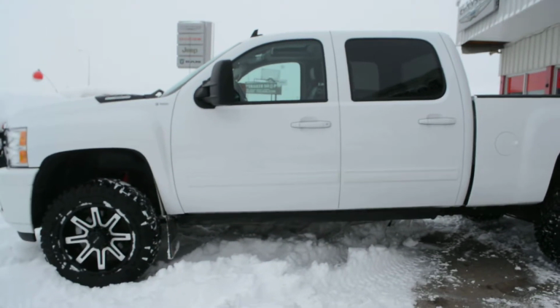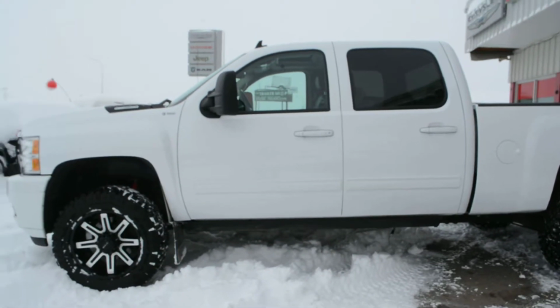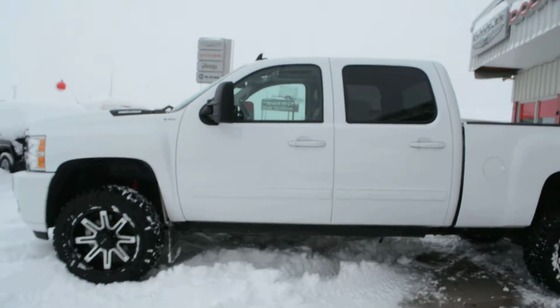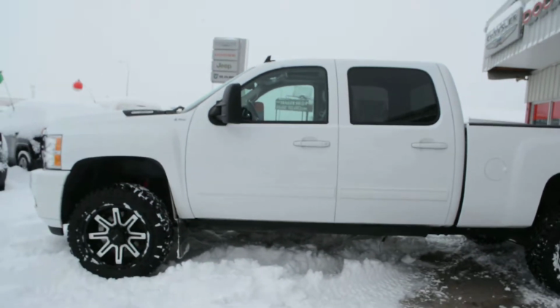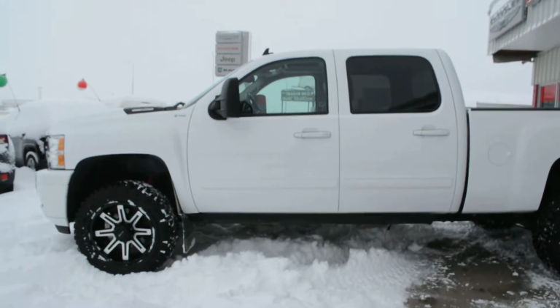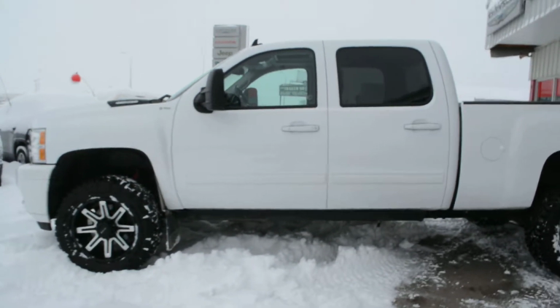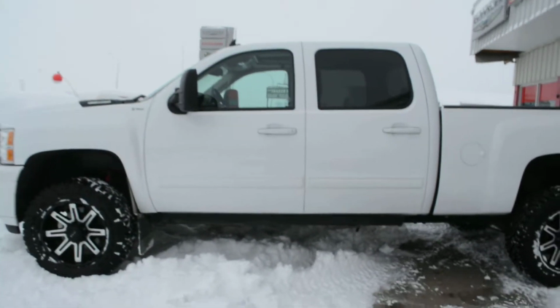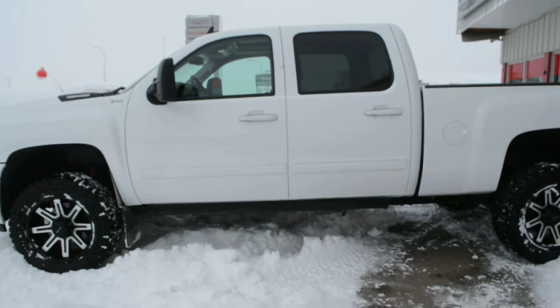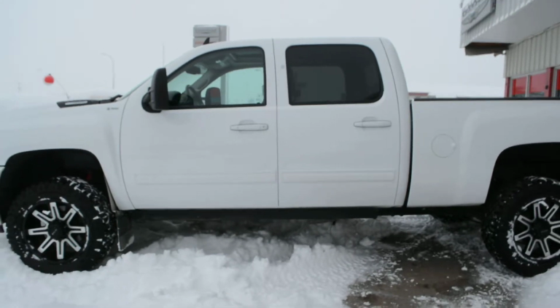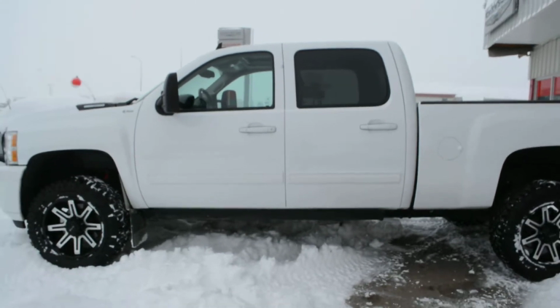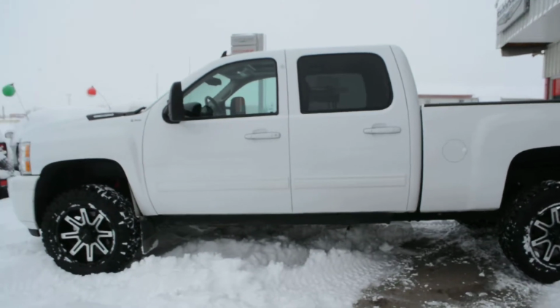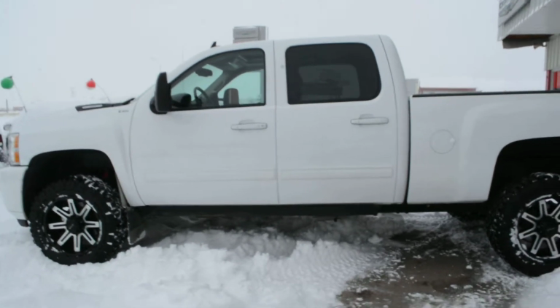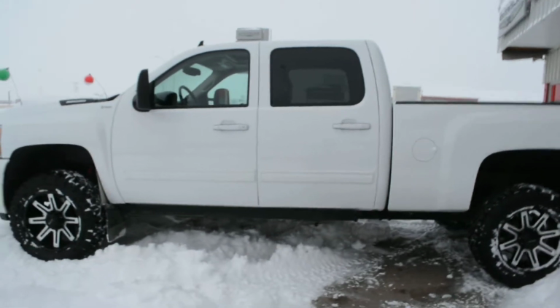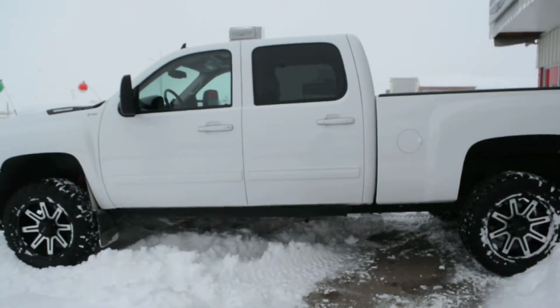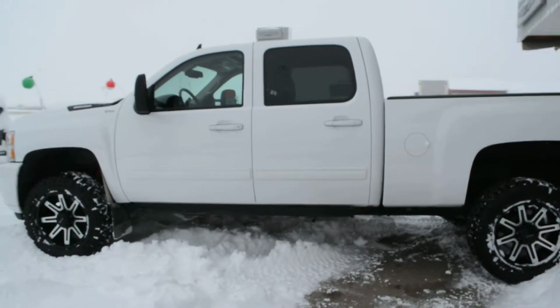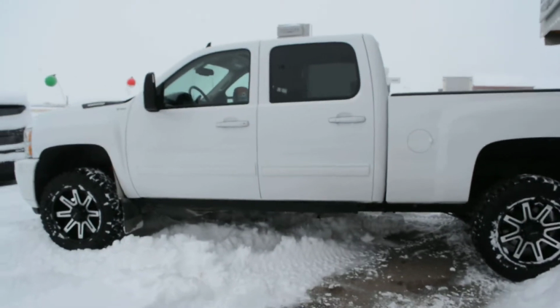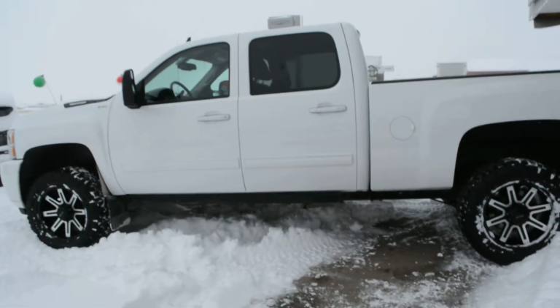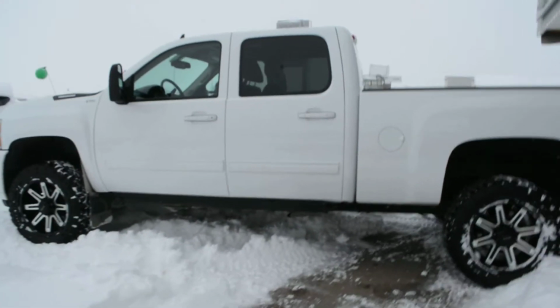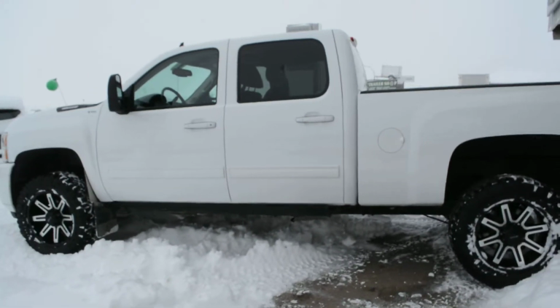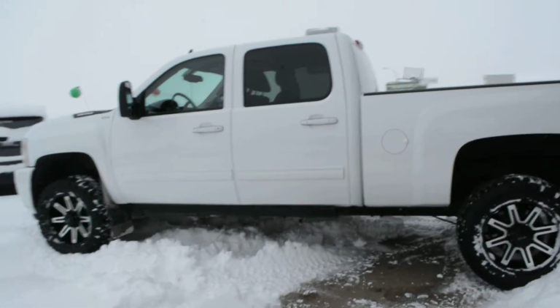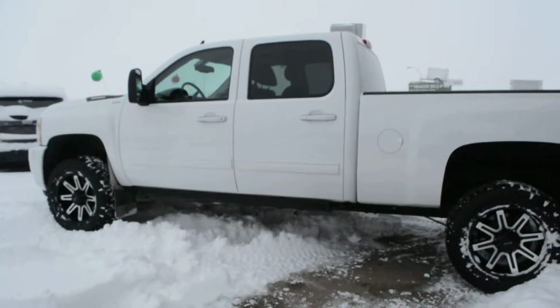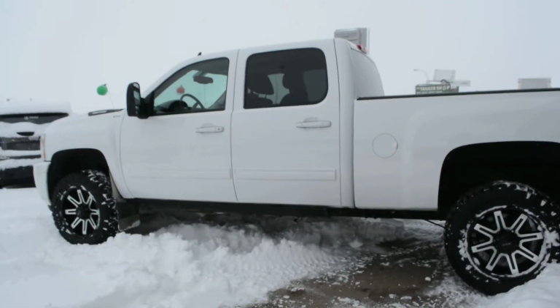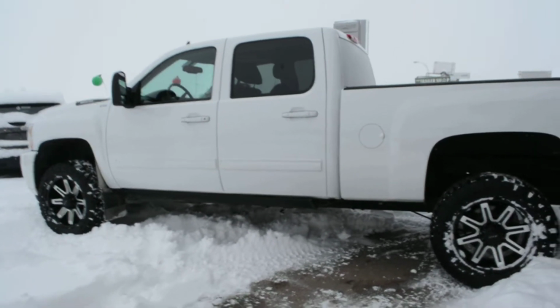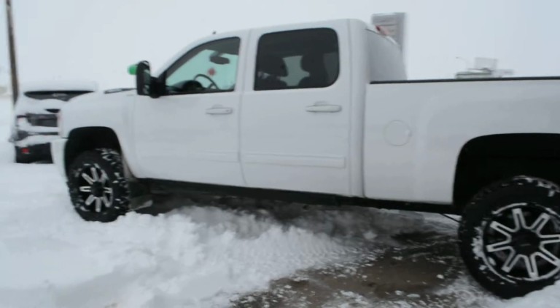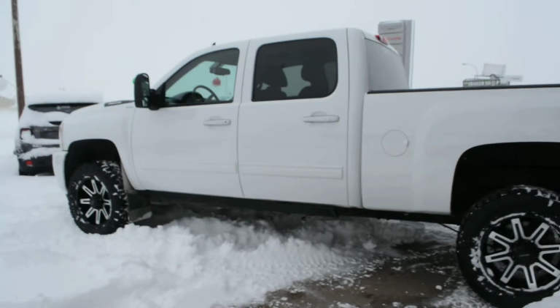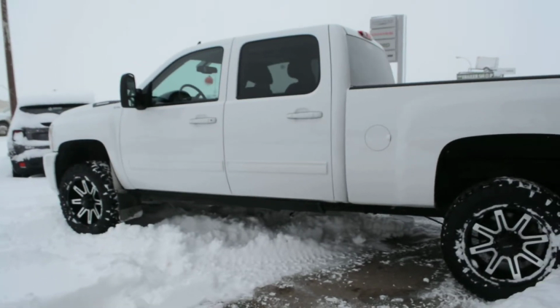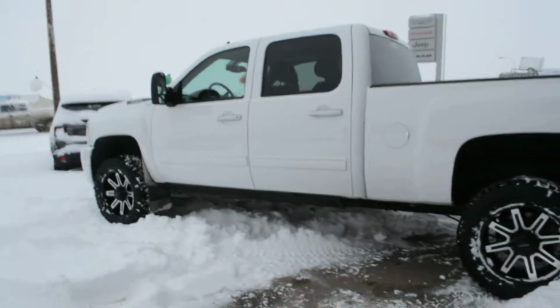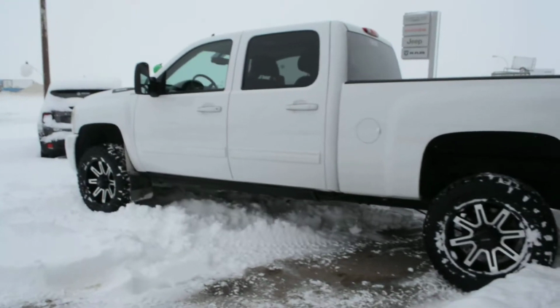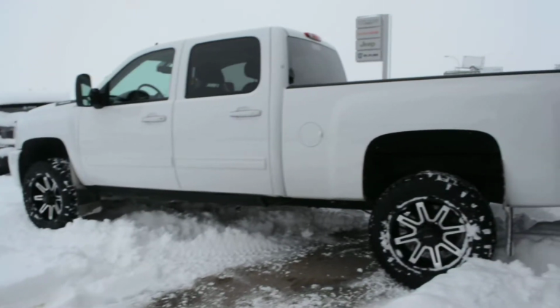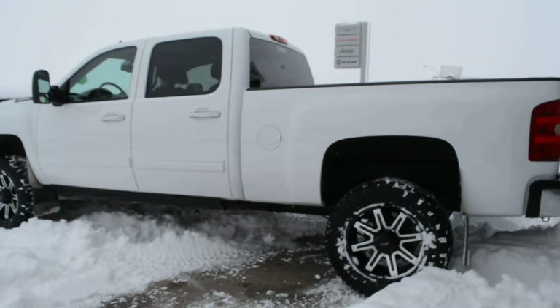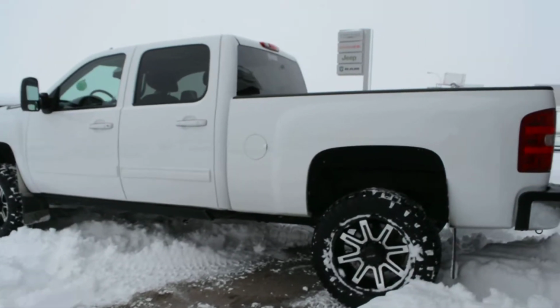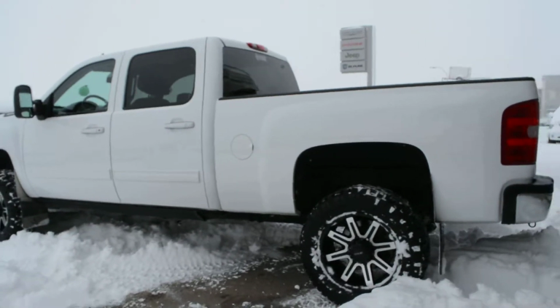Starting with the engine, this unit has a 6.6 liter V8 Duramax diesel engine. It's a six-speed automatic transmission and is in overall good condition inside and out.